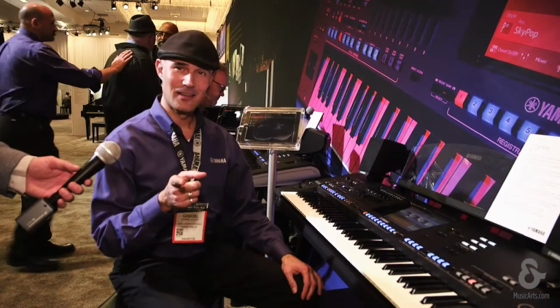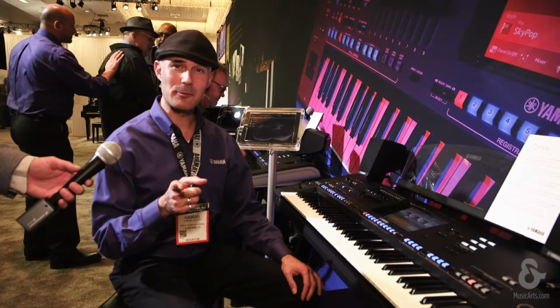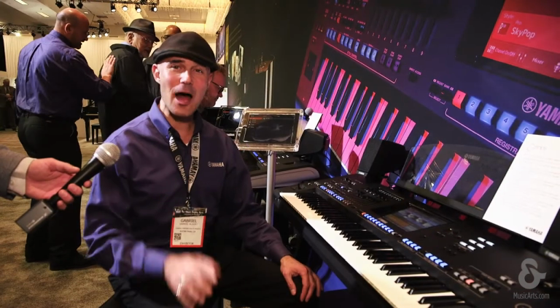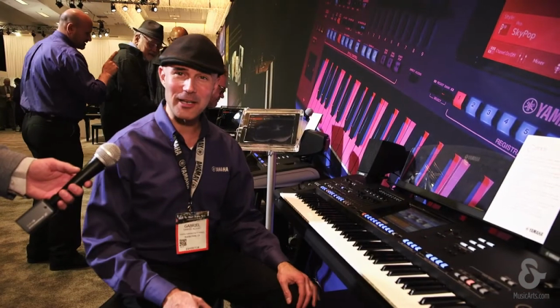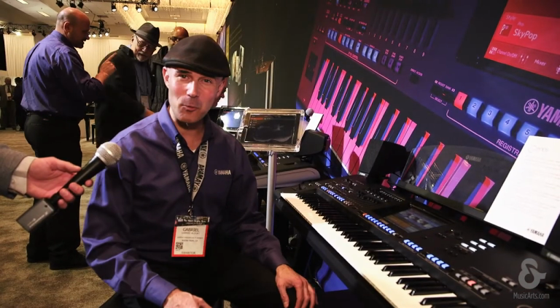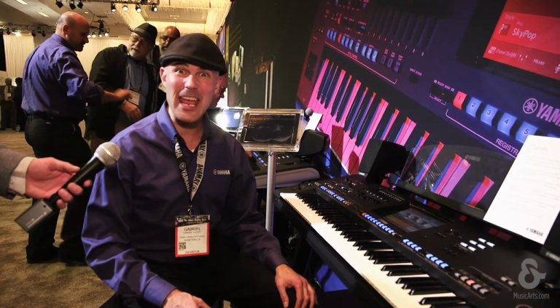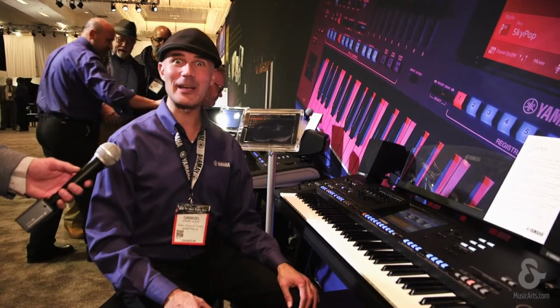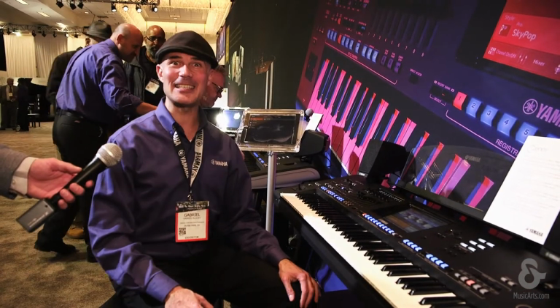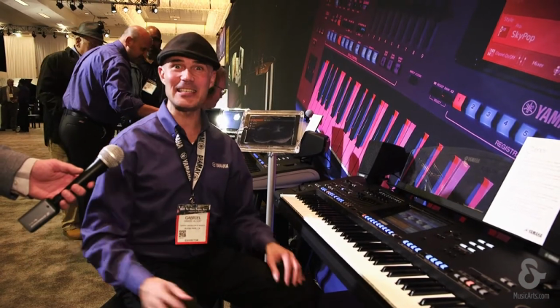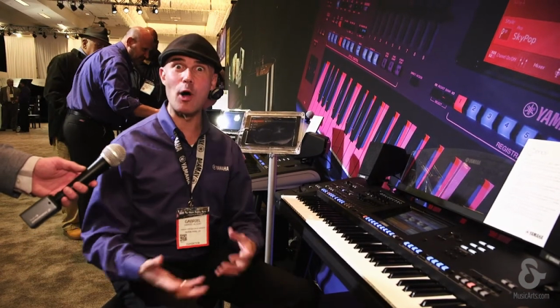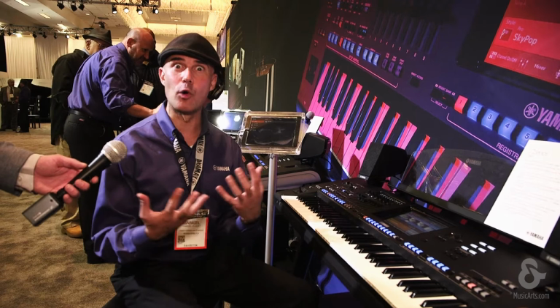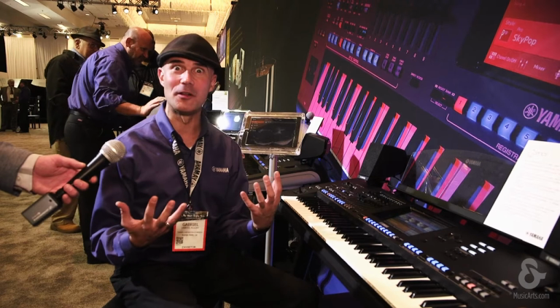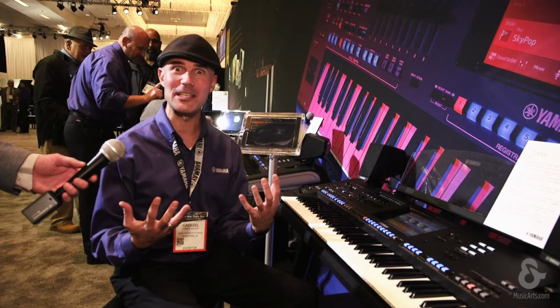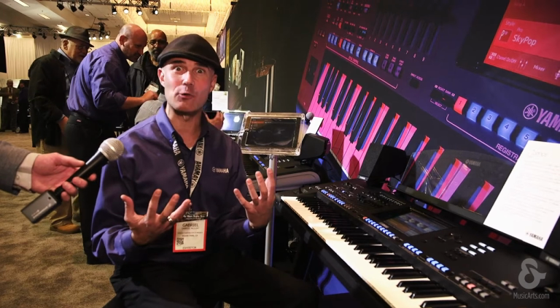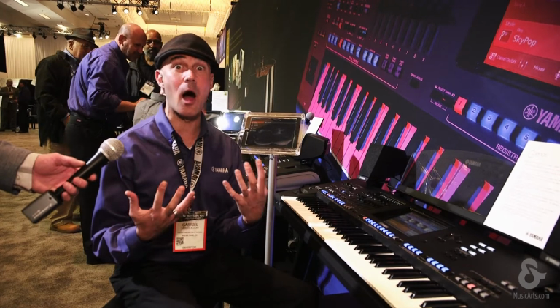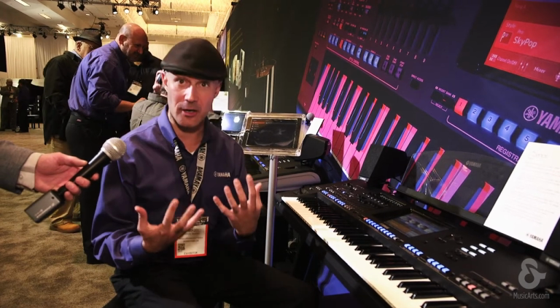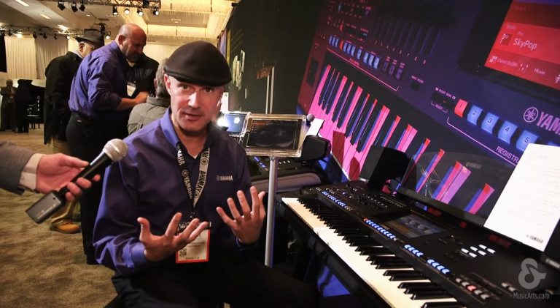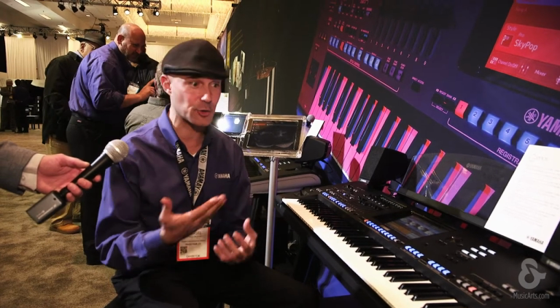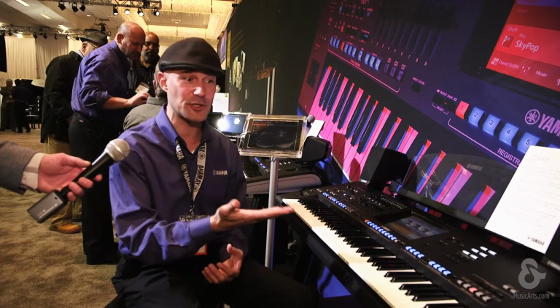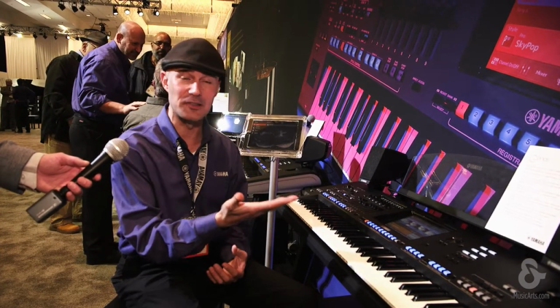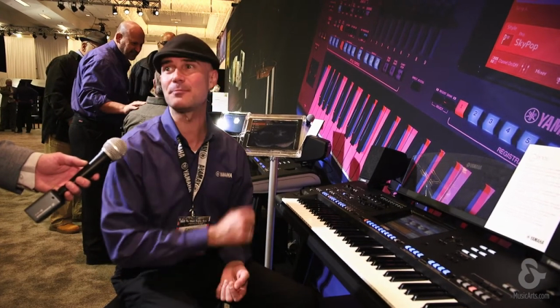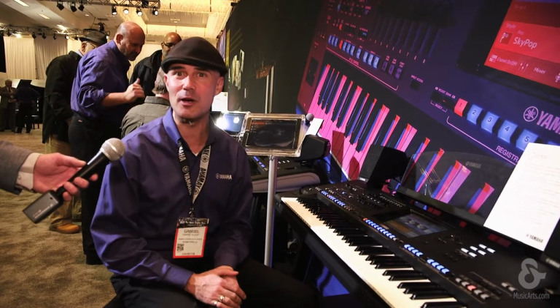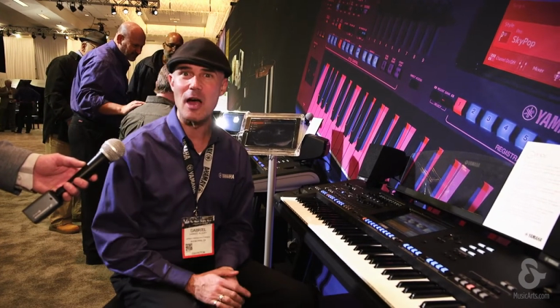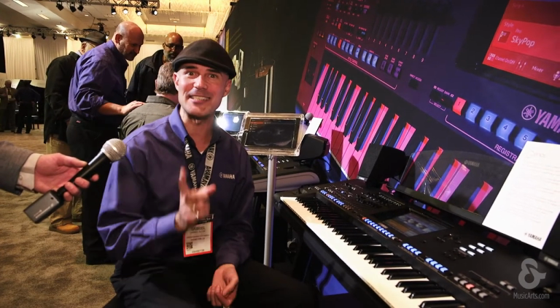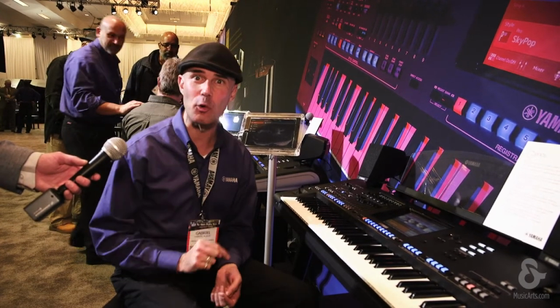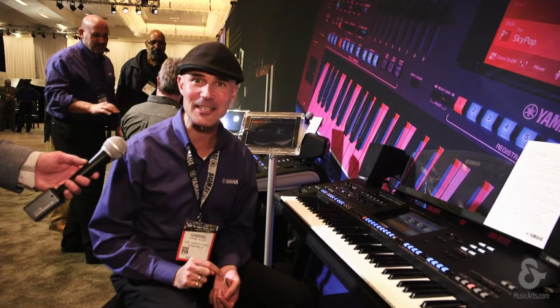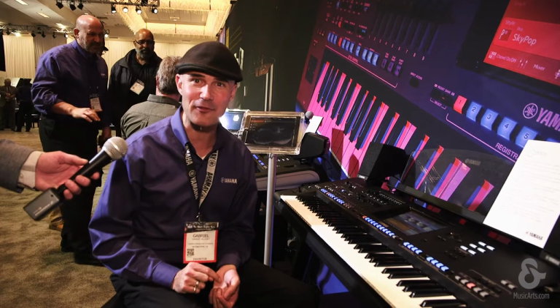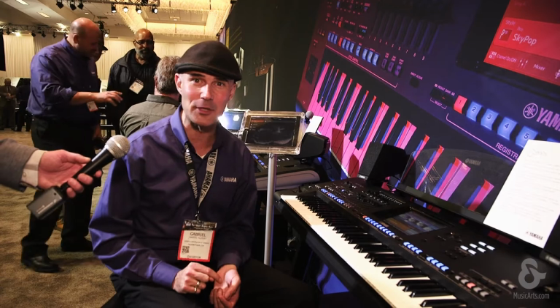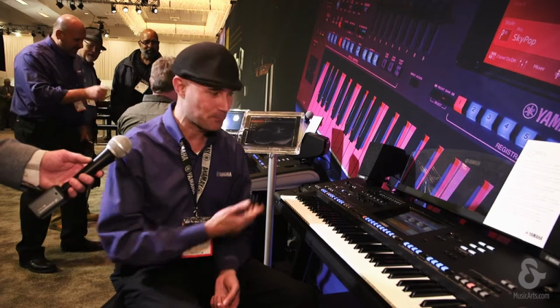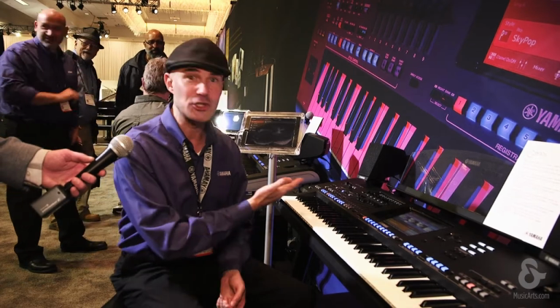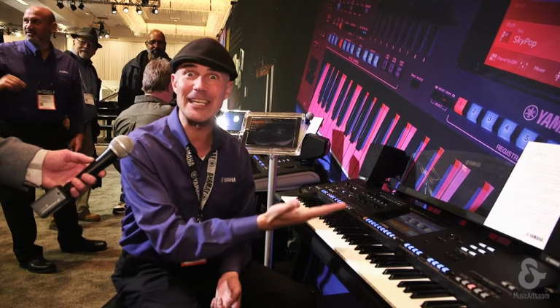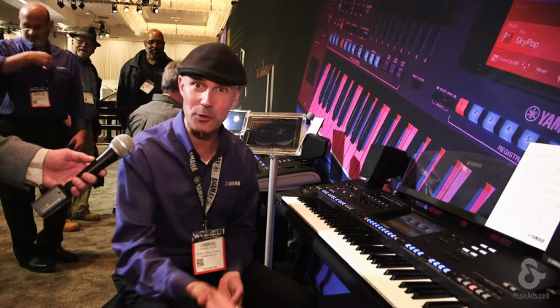Gabriel Aldort here. Winter NAMM 2018, Yamaha World. It's my great honor to introduce you to the latest member of our digital workstation family, Genos.